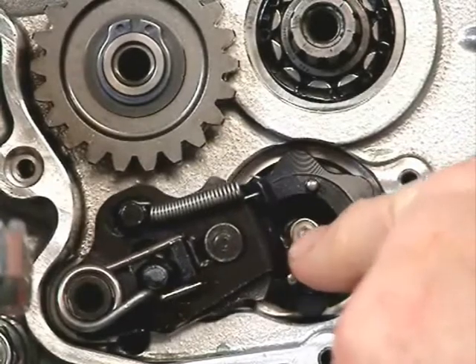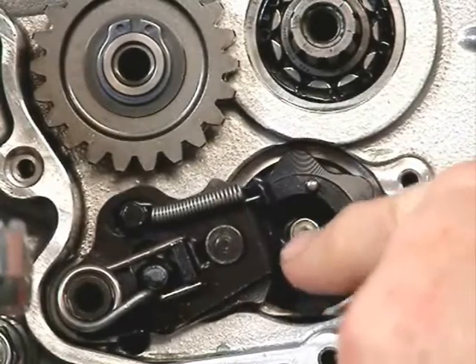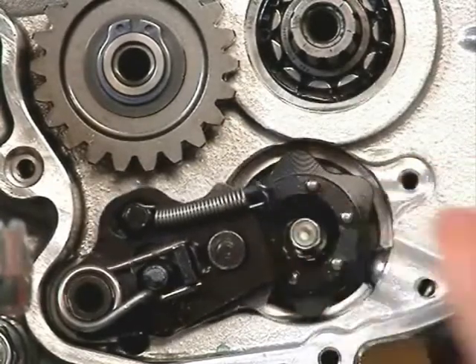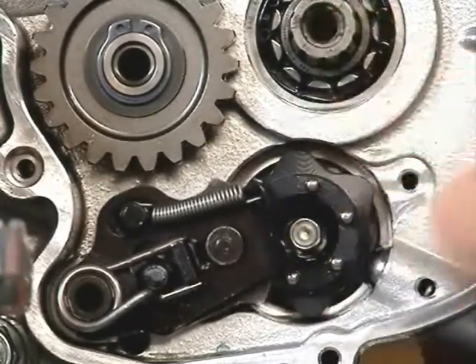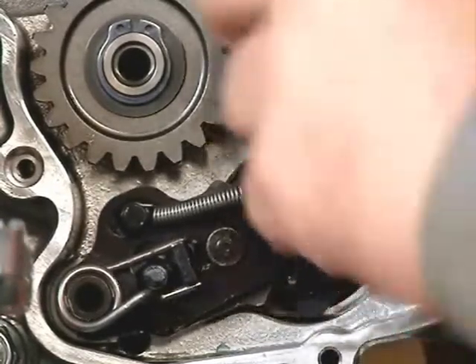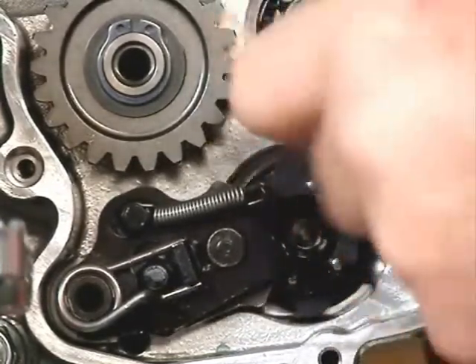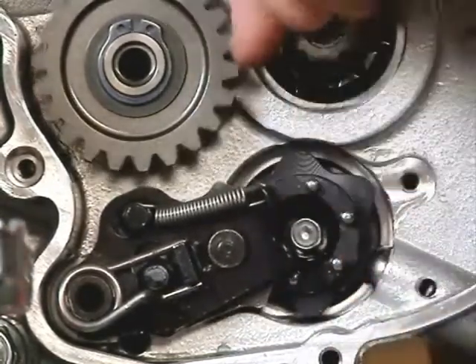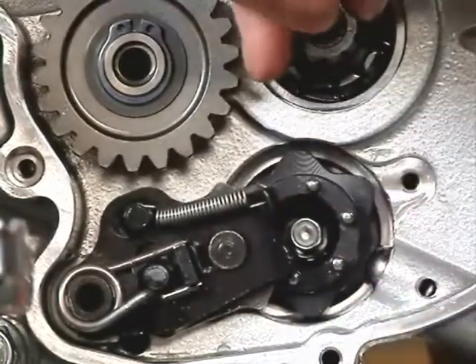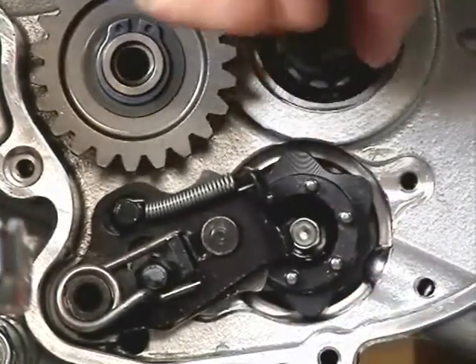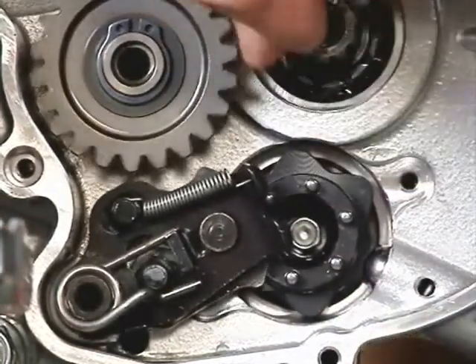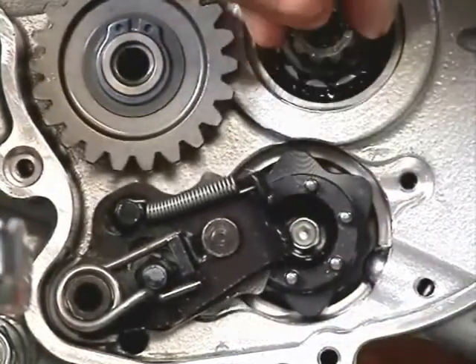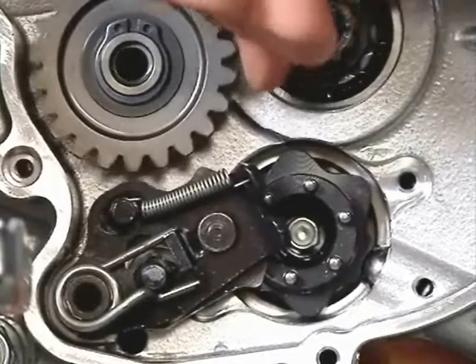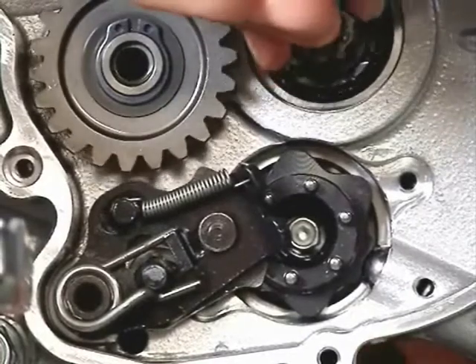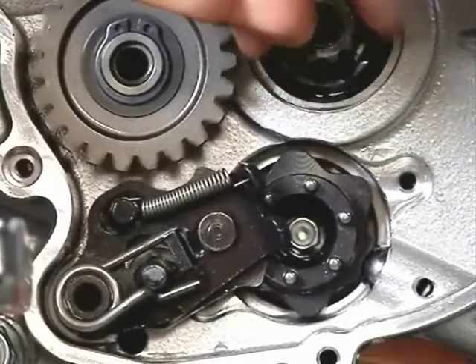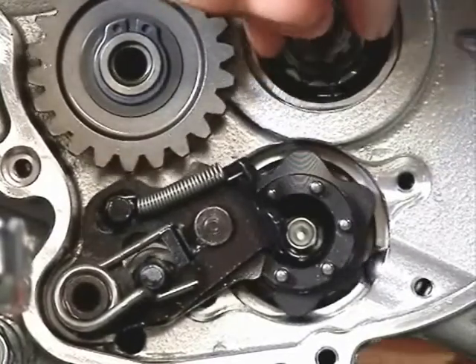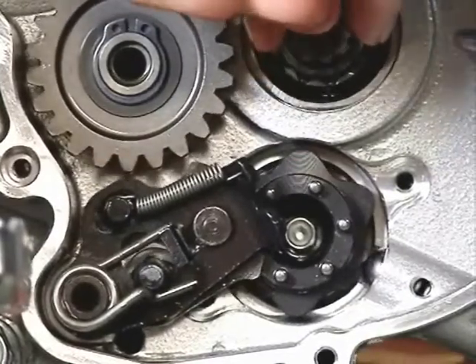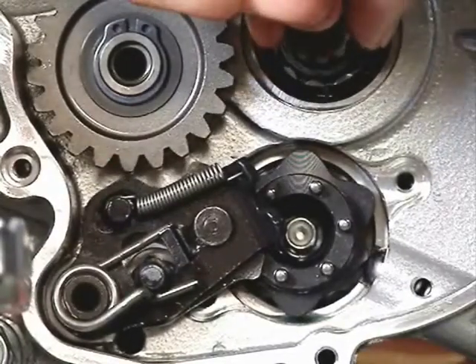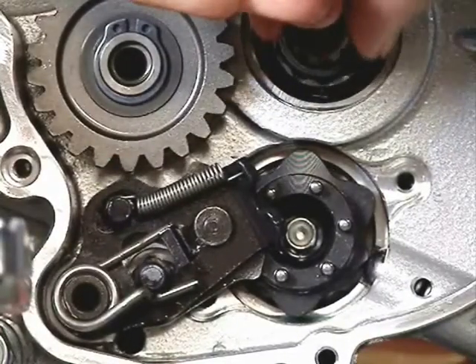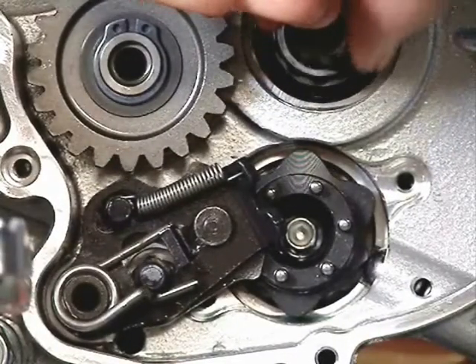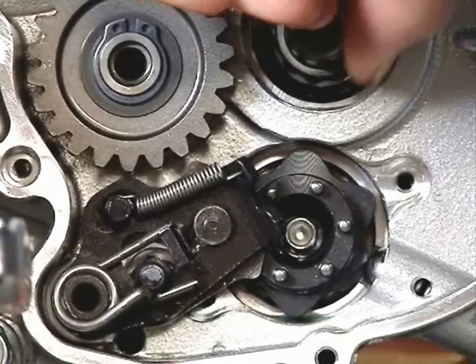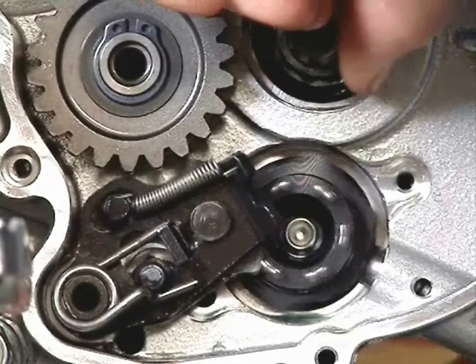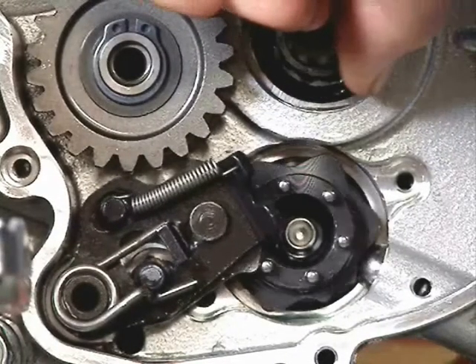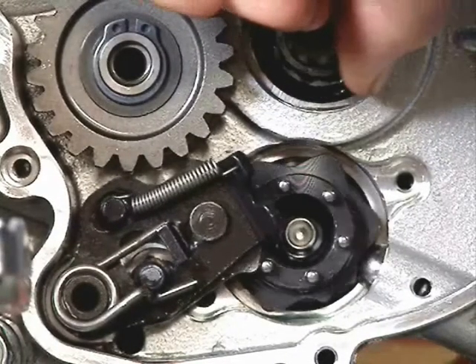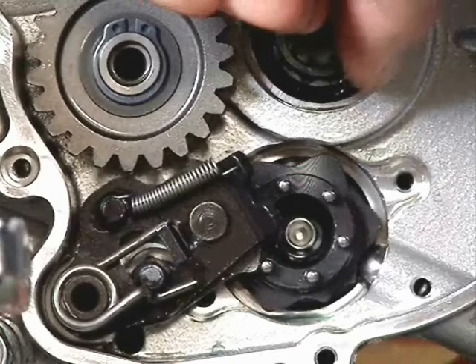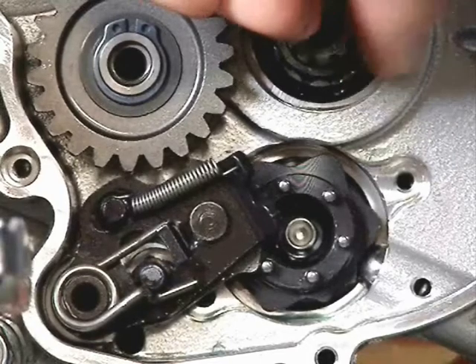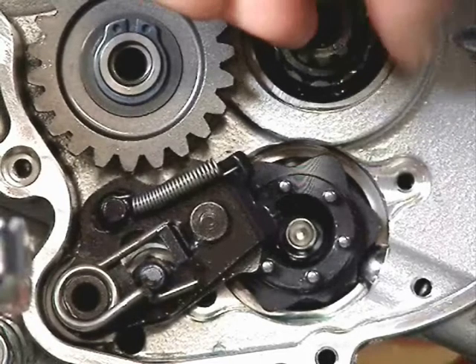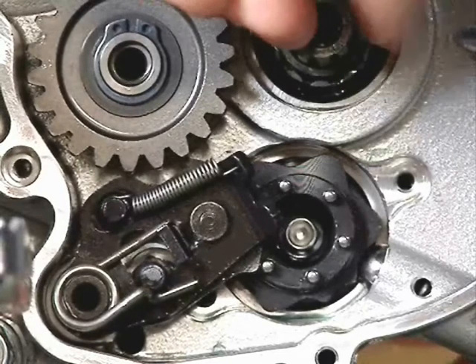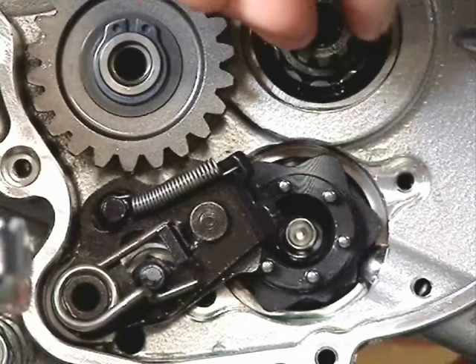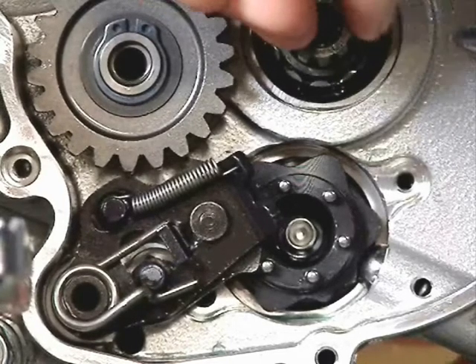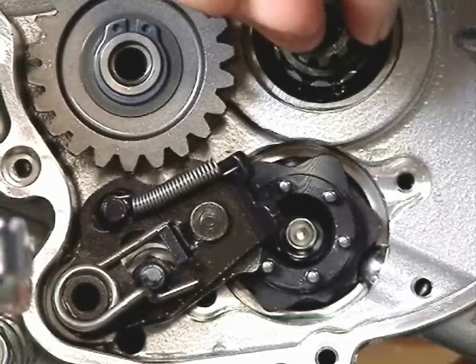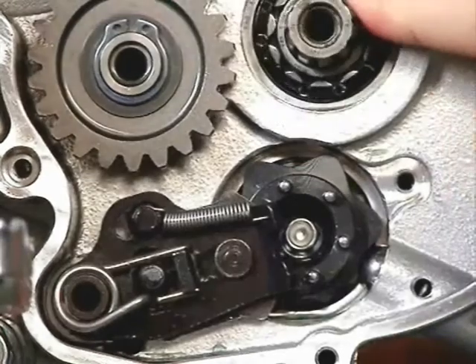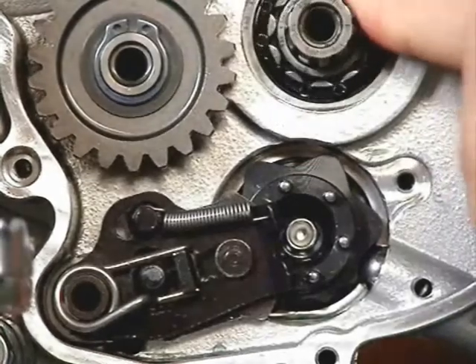A little groove in that drum piece holds it in neutral. In this sequence I'm moving it up into second gear. I show this in slow motion so you can see how it moves, then the little ball